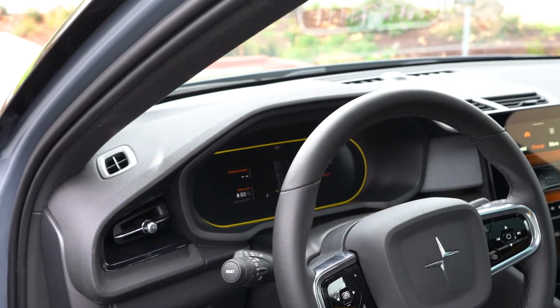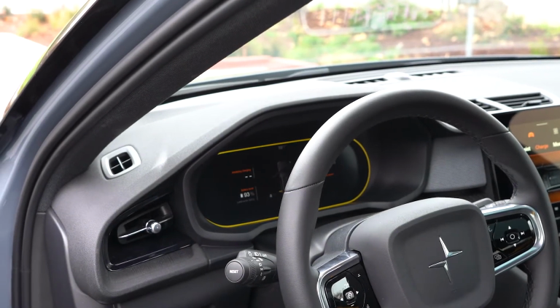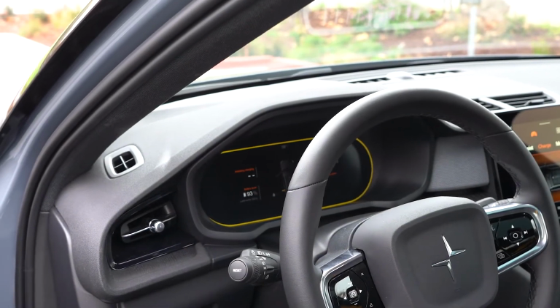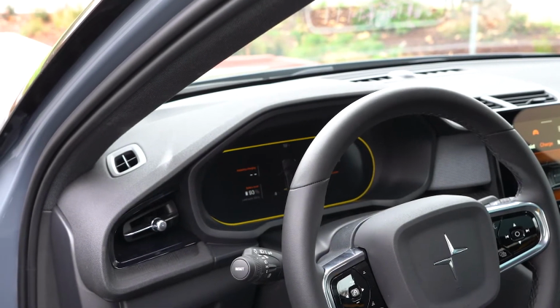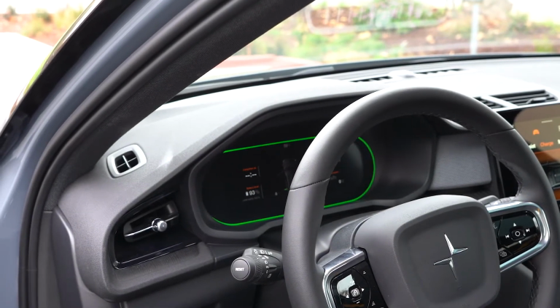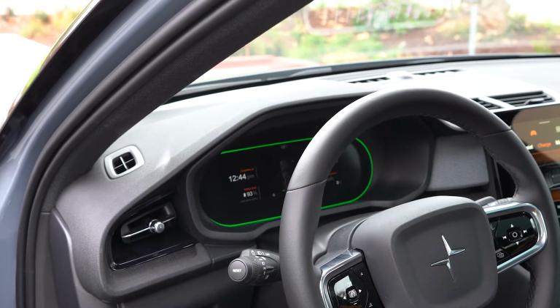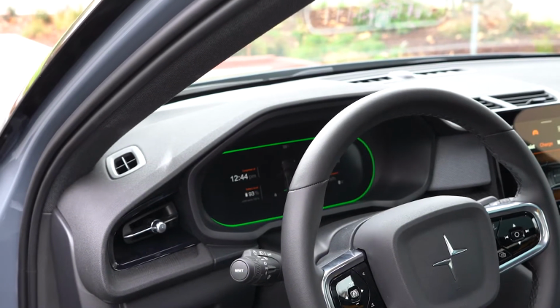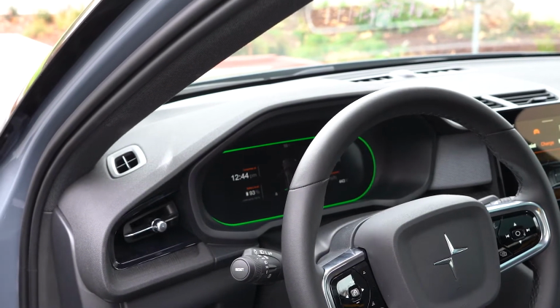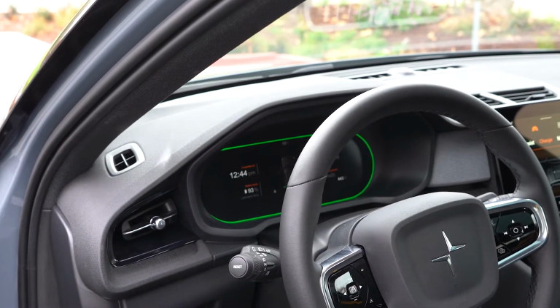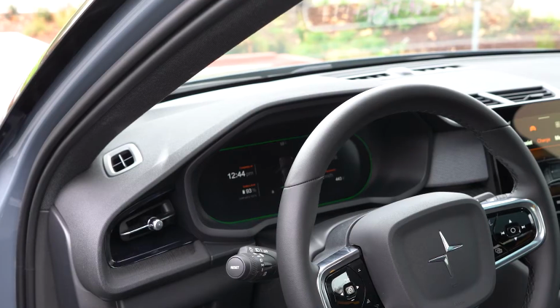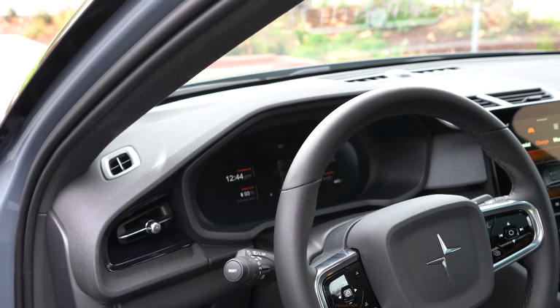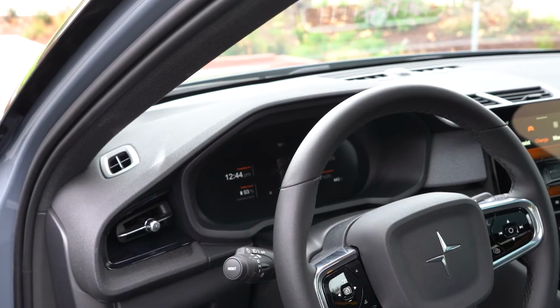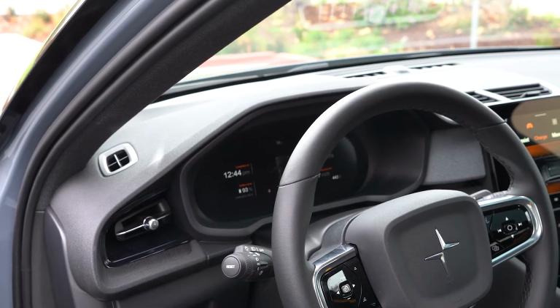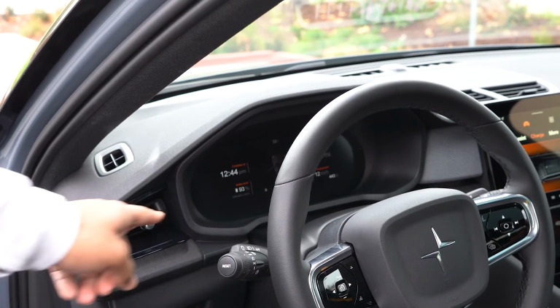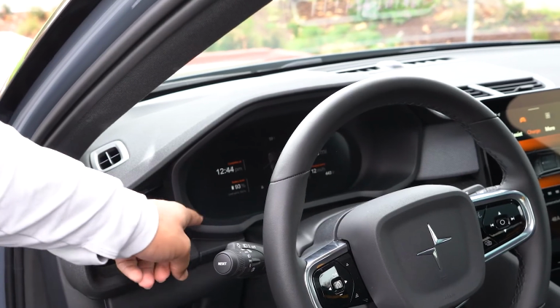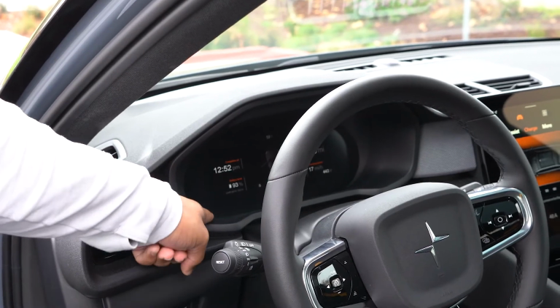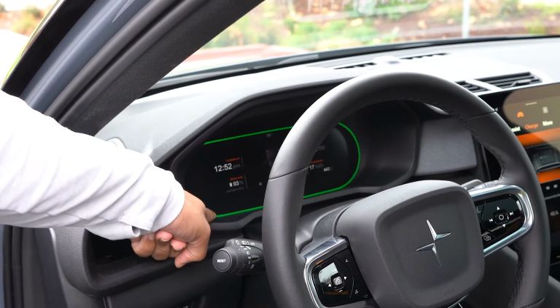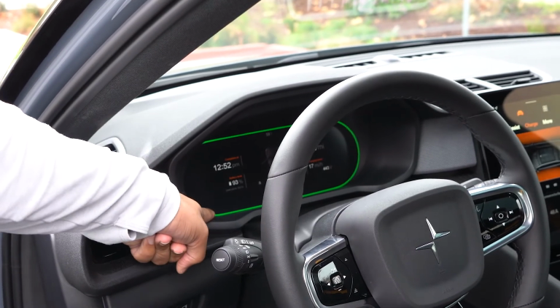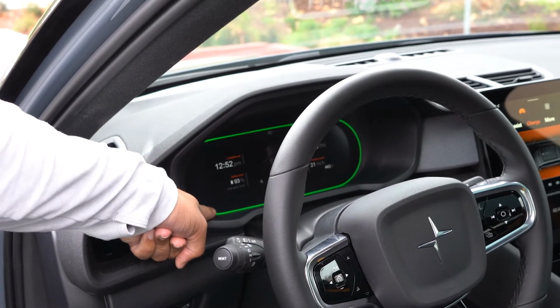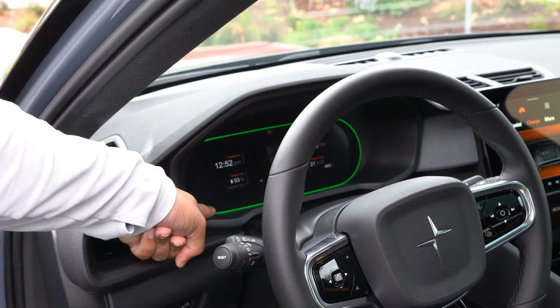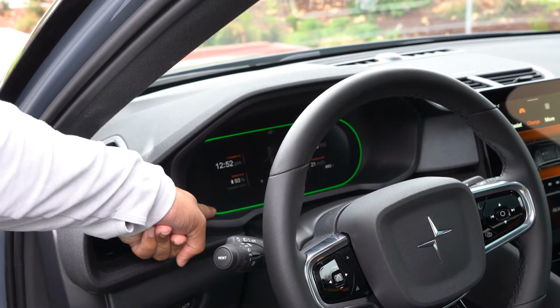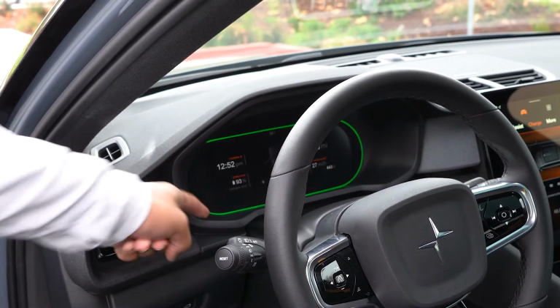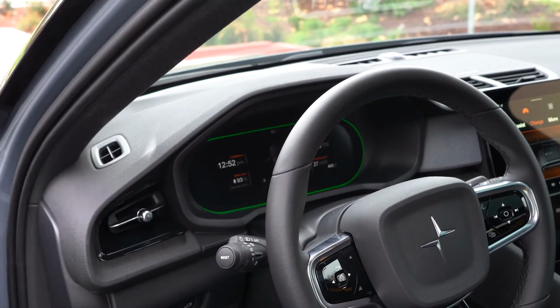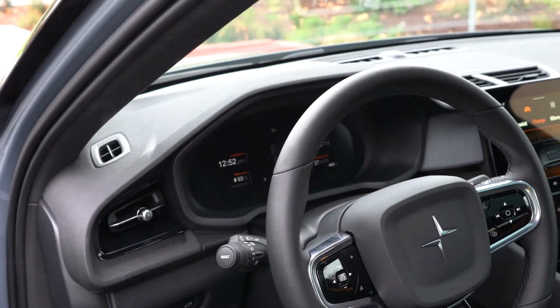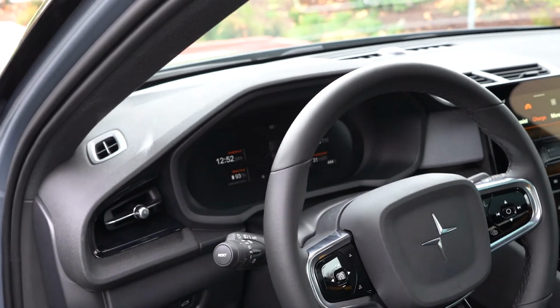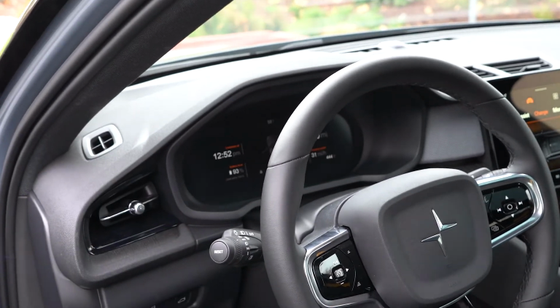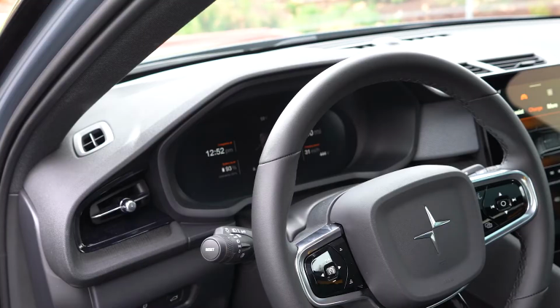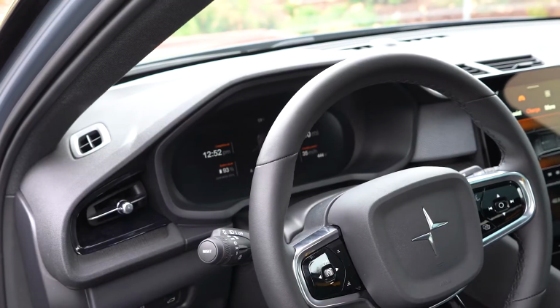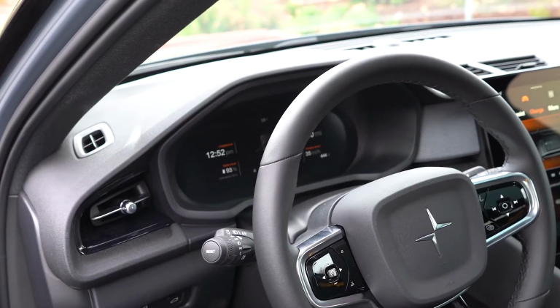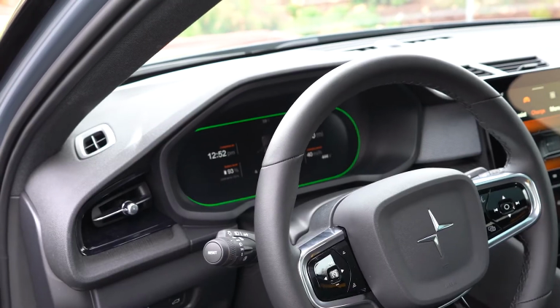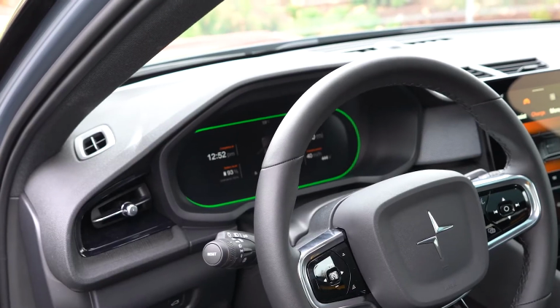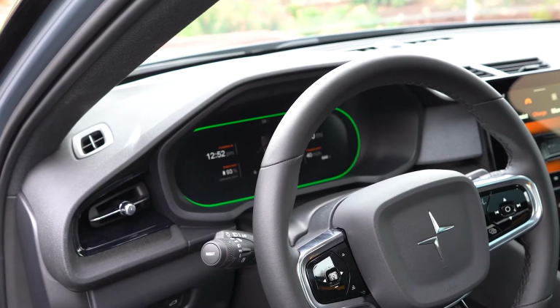Before I leave my car, I always make sure that the yellow light turns green. That lets me know the vehicle is being charged, and it's just that simple.